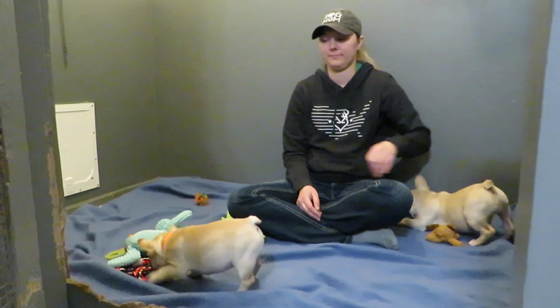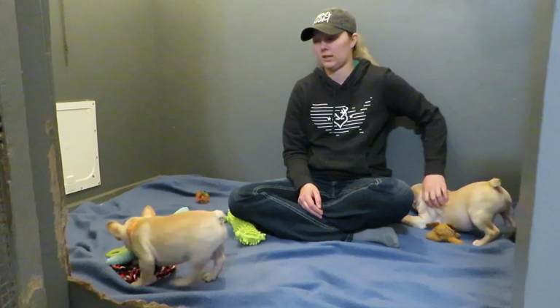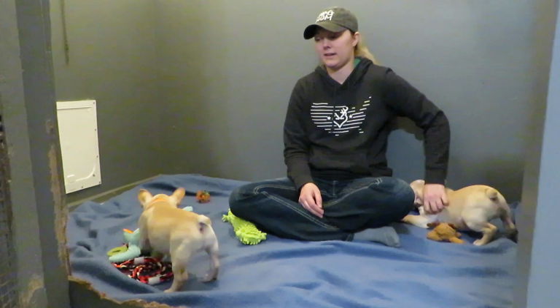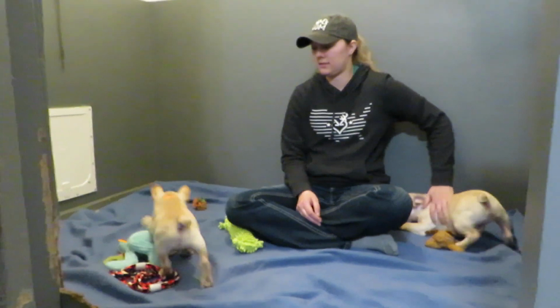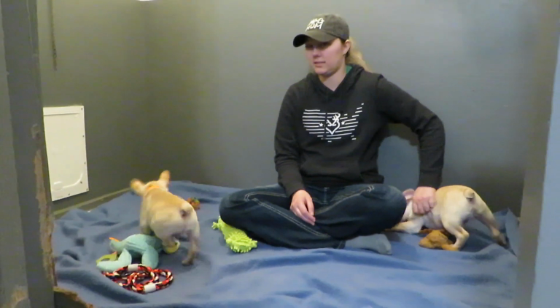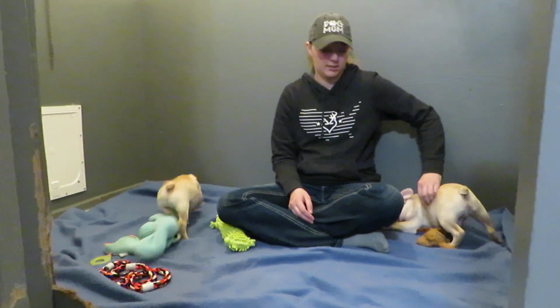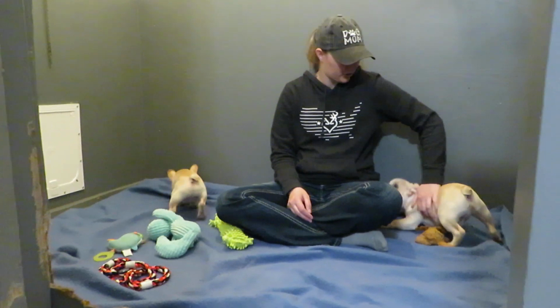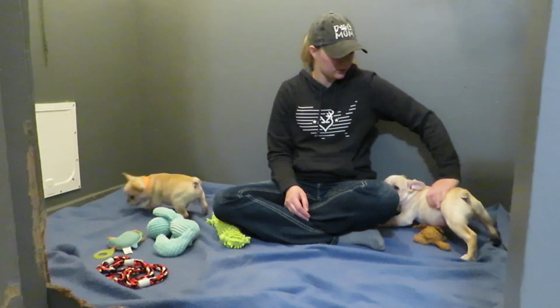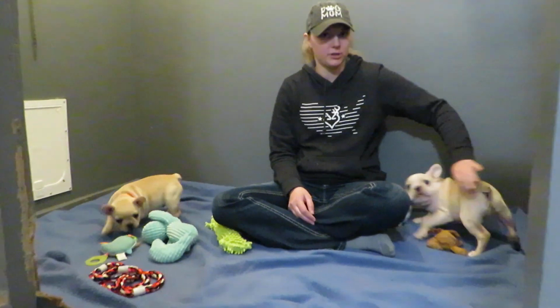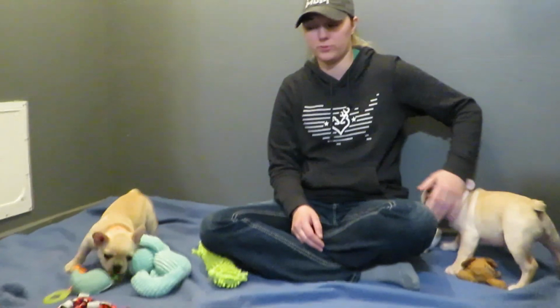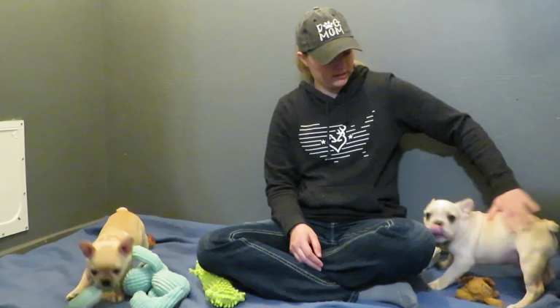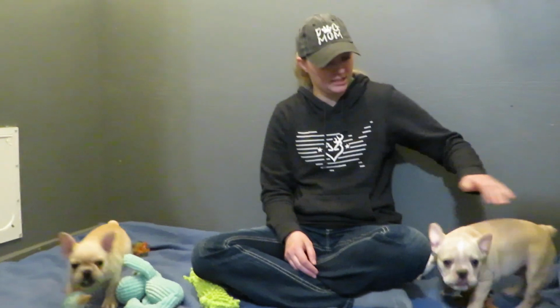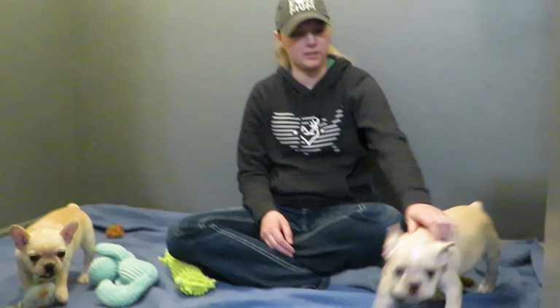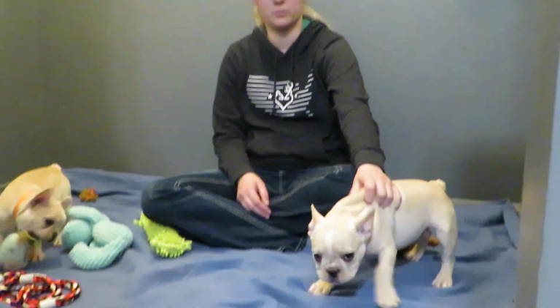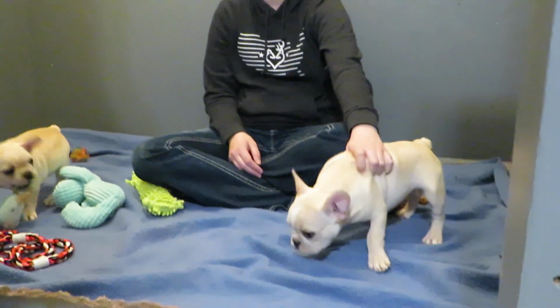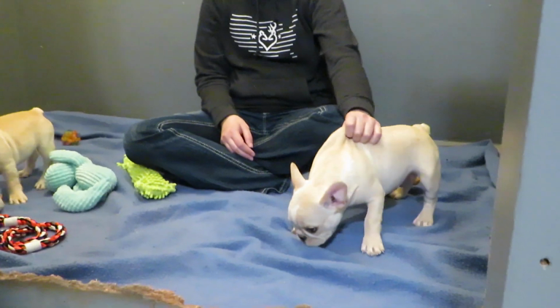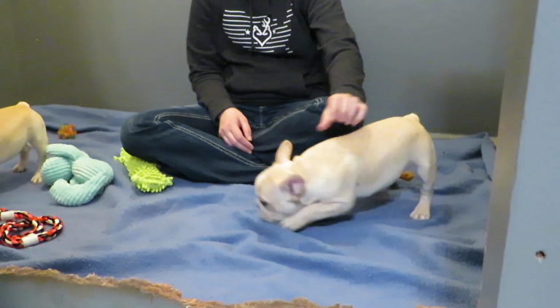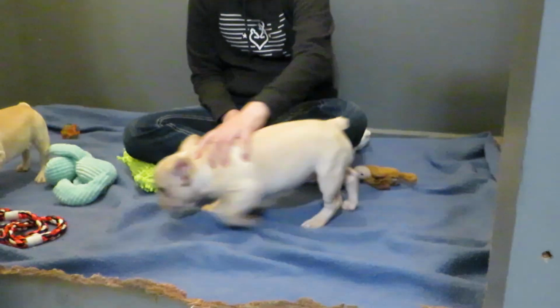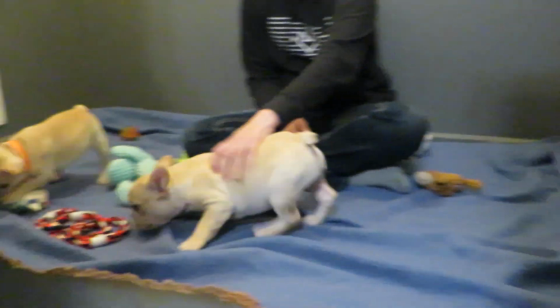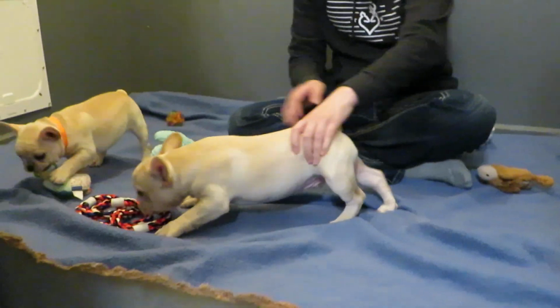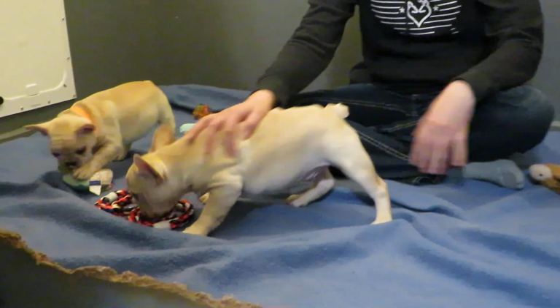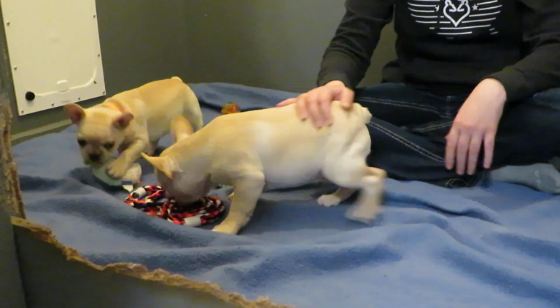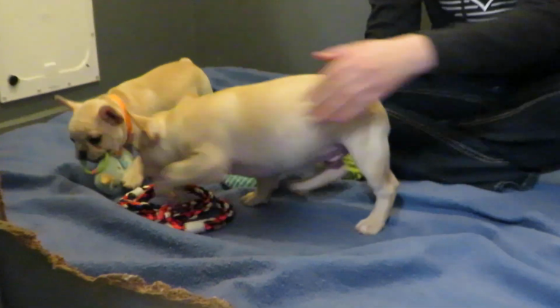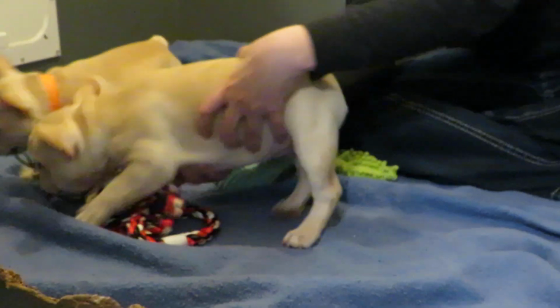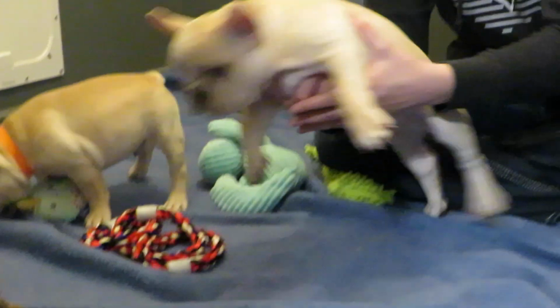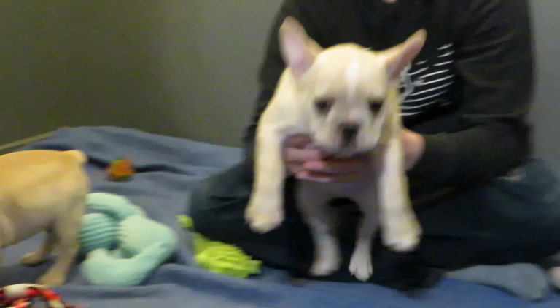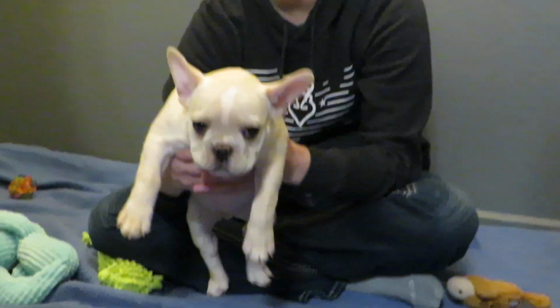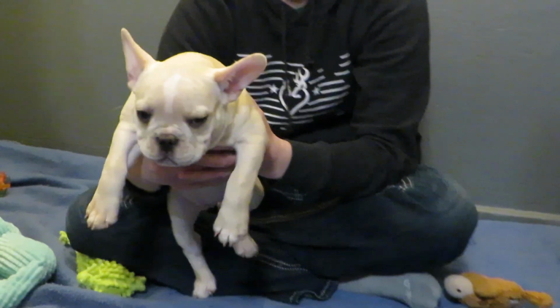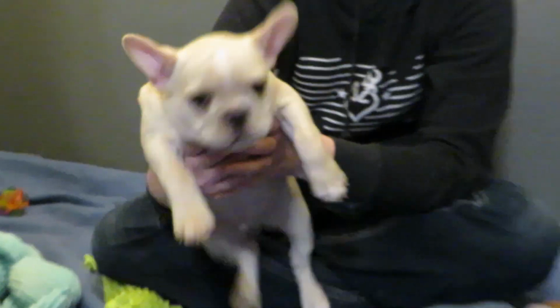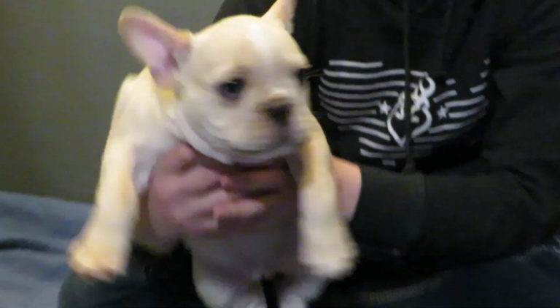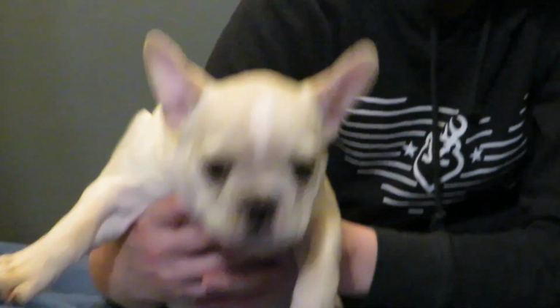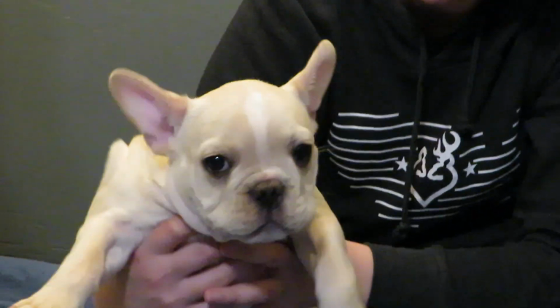Hi guys, this is just a short little video for Tilly and Gunner number six. He's a boy. He's available. He's ready to go right now. He's the last one of his litter that's available.